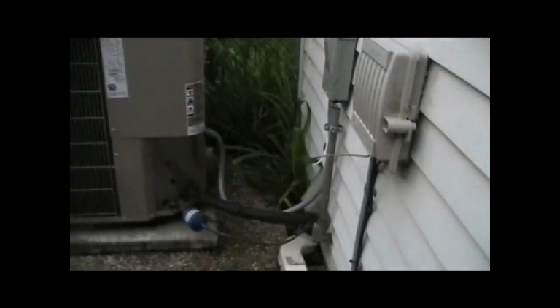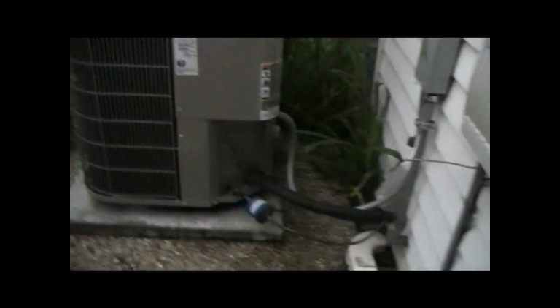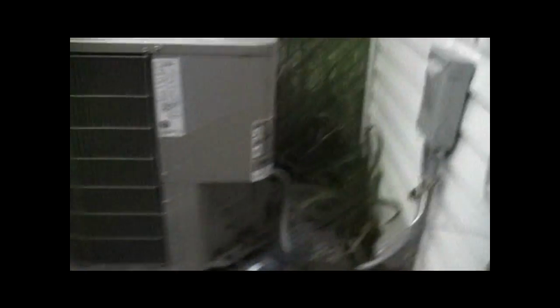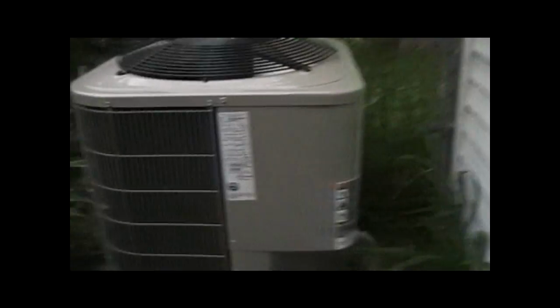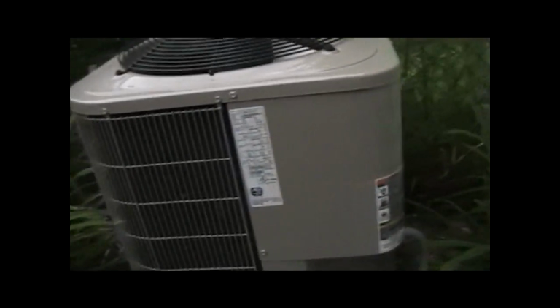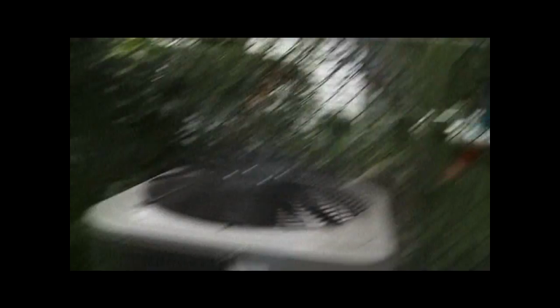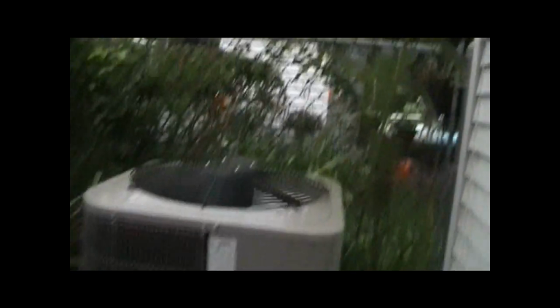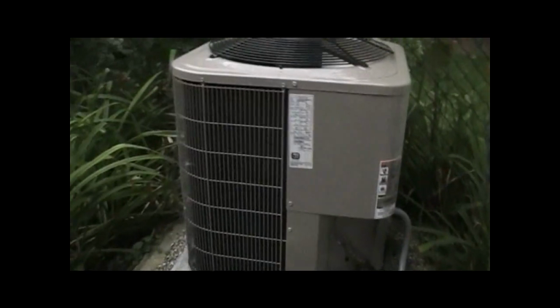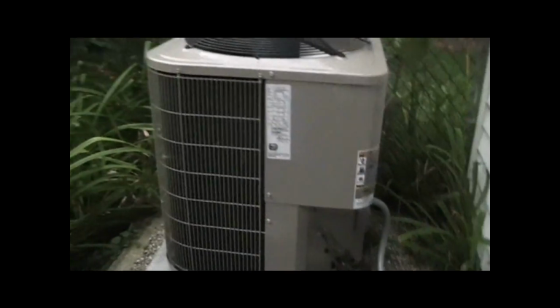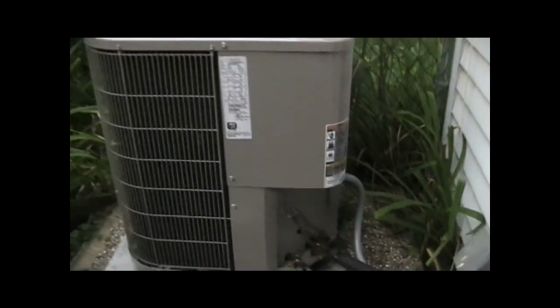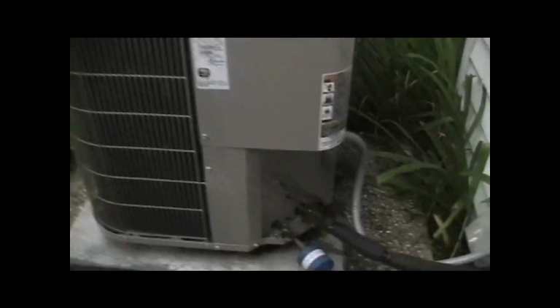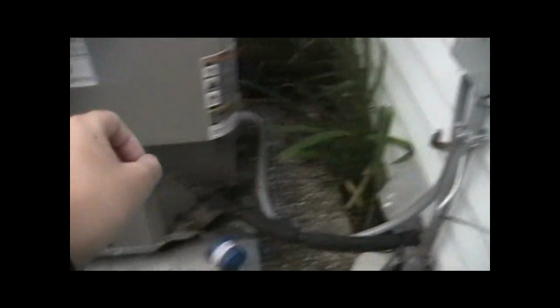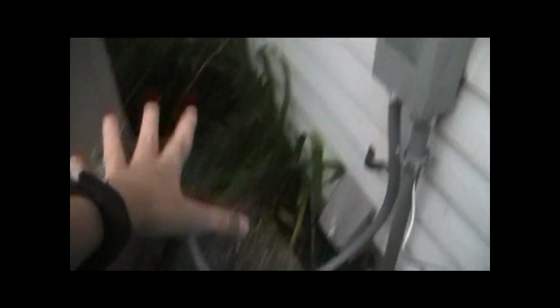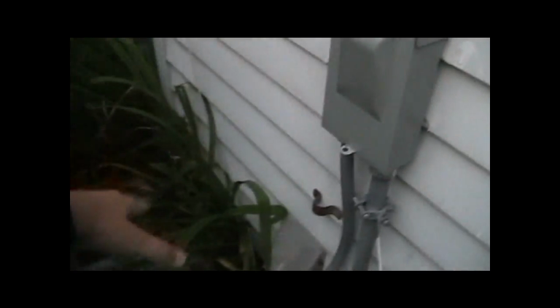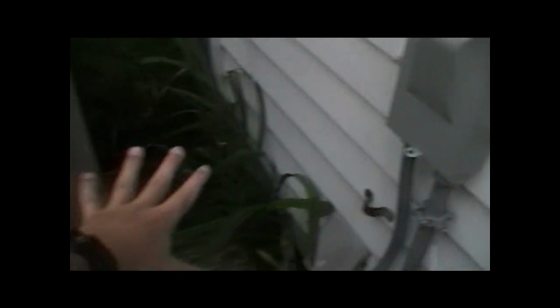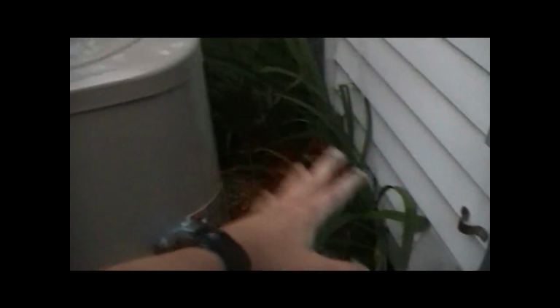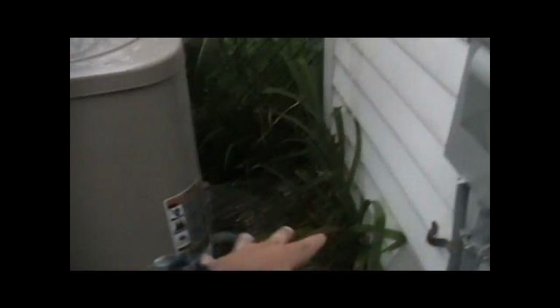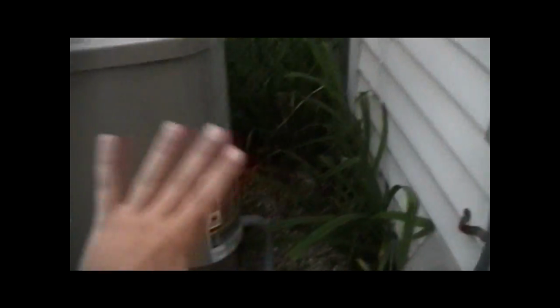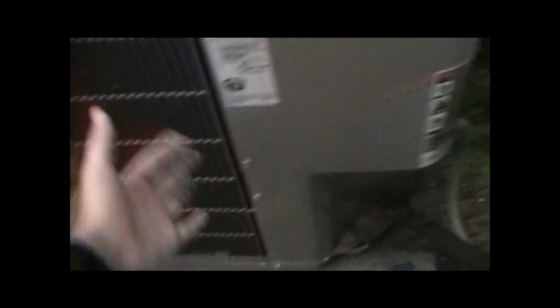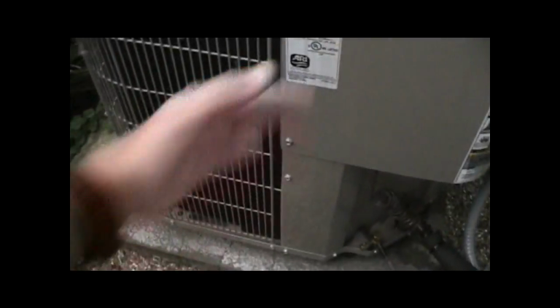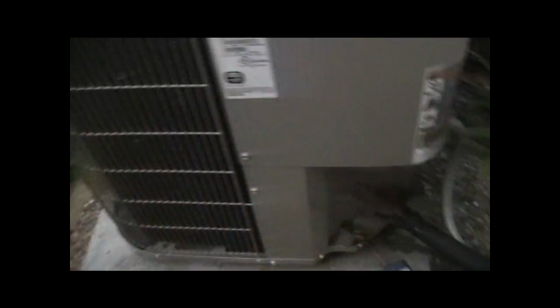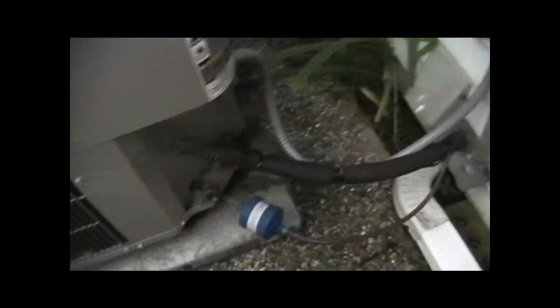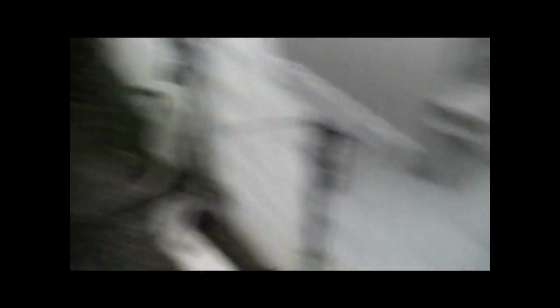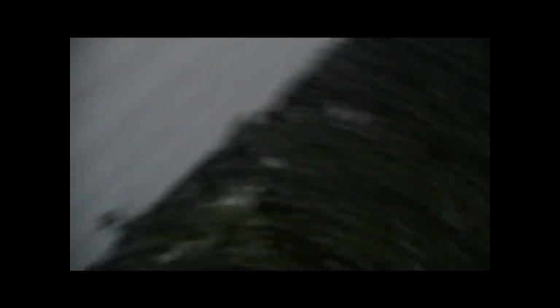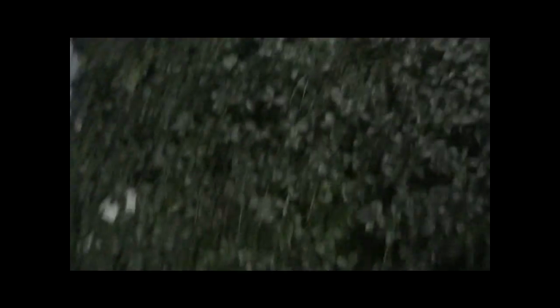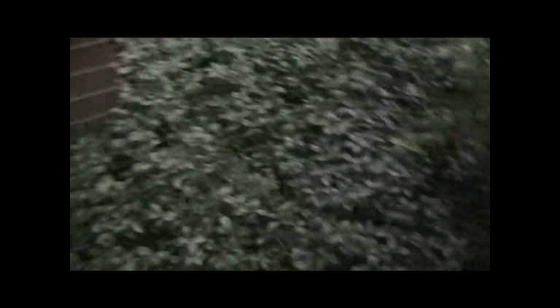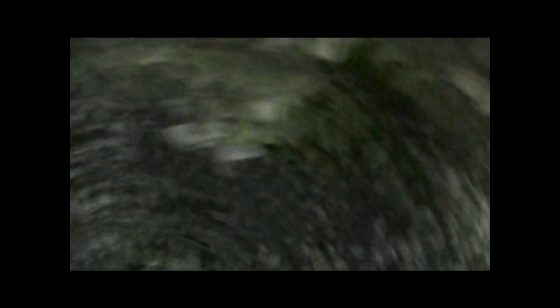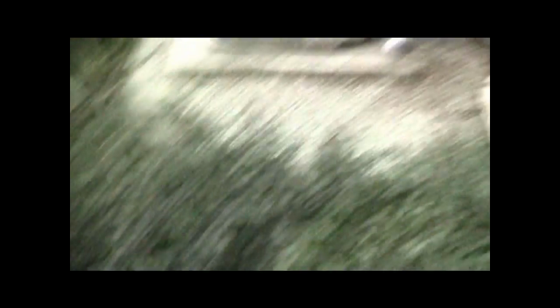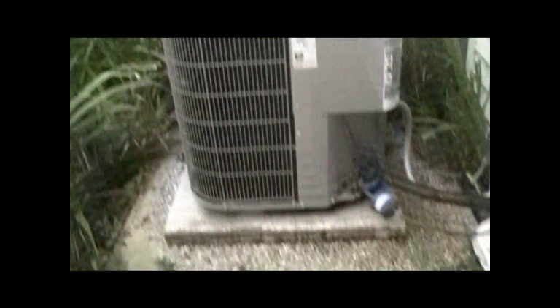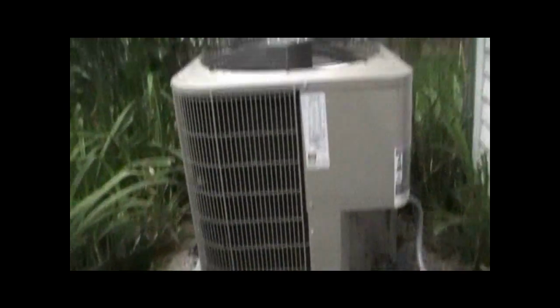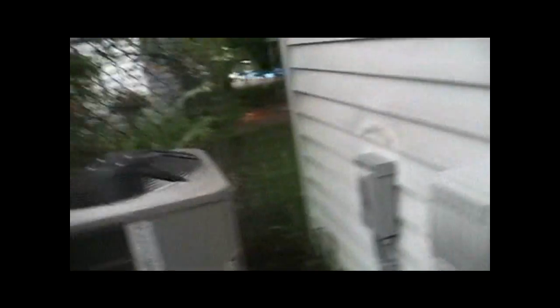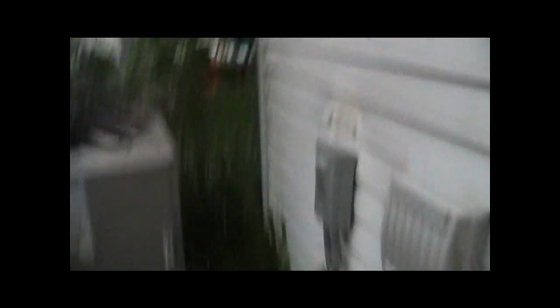This replaced an old Day and Night that had the compressor in the back, and the fan discharged off the side. So yeah, this Bryant replaced an old Day and Night.